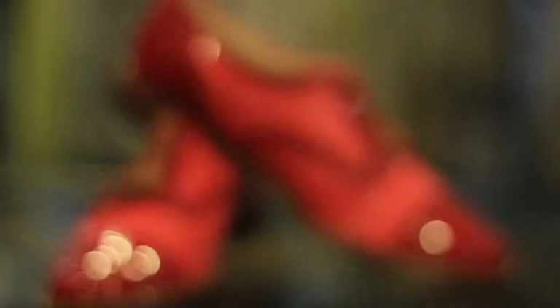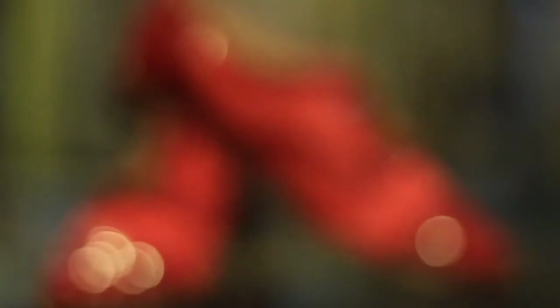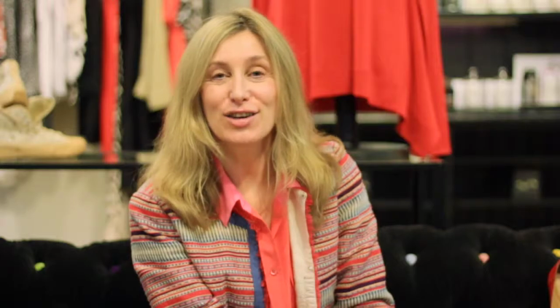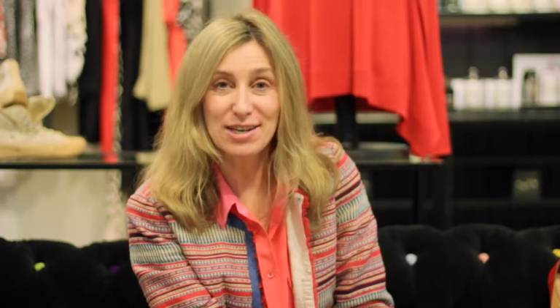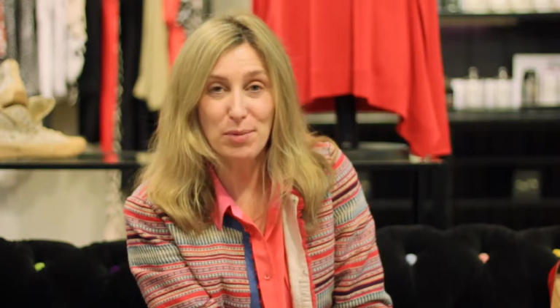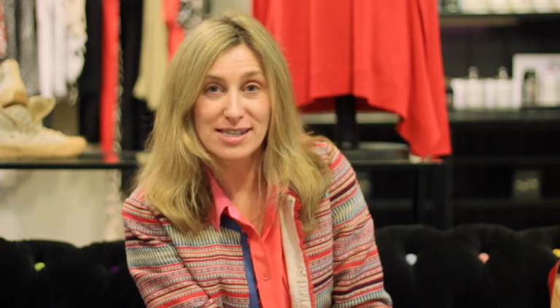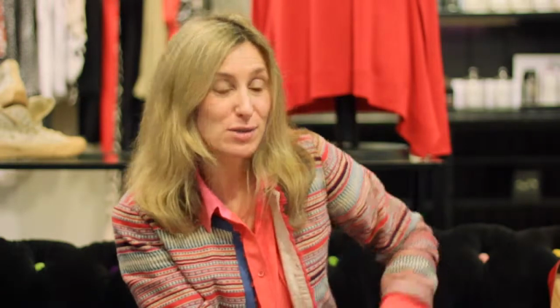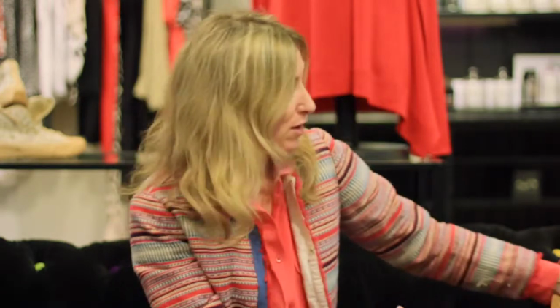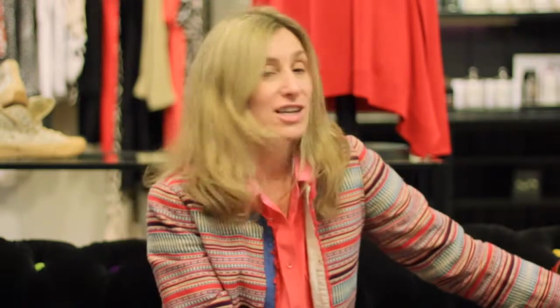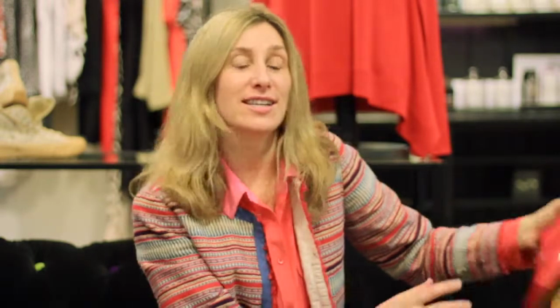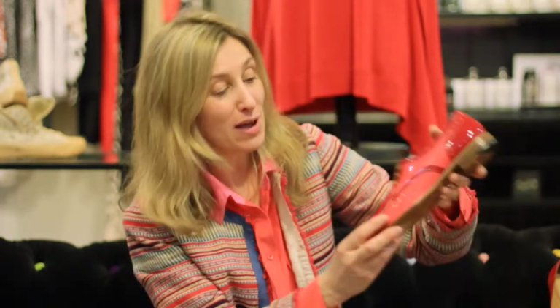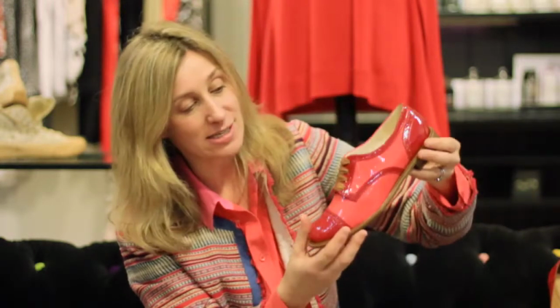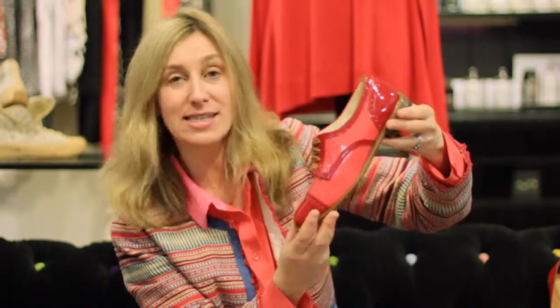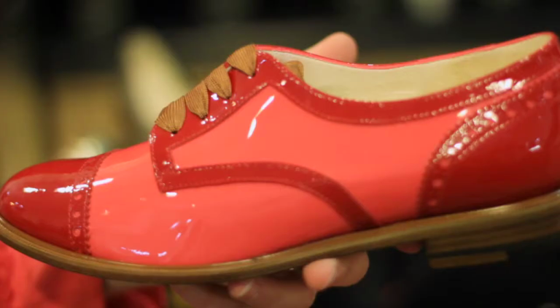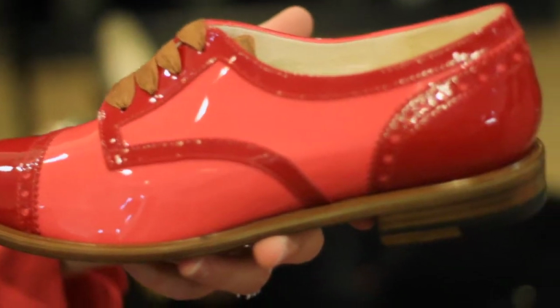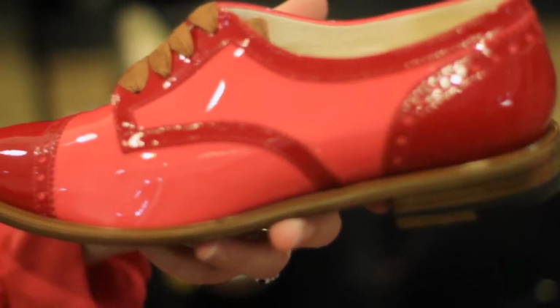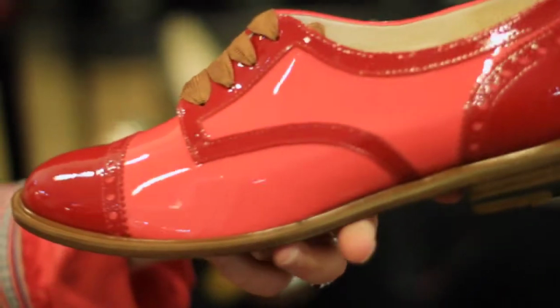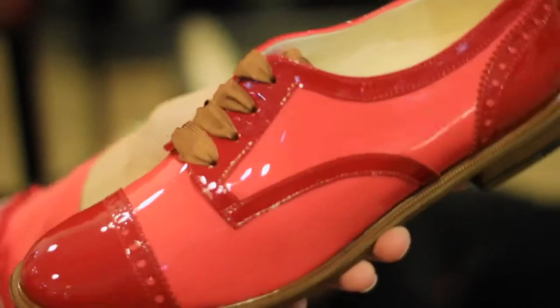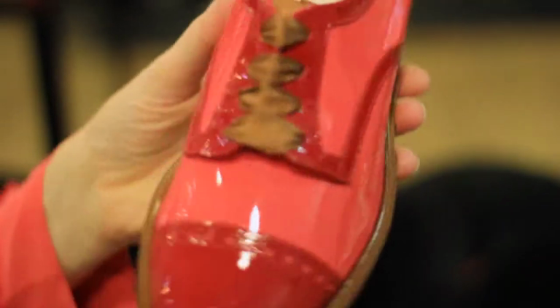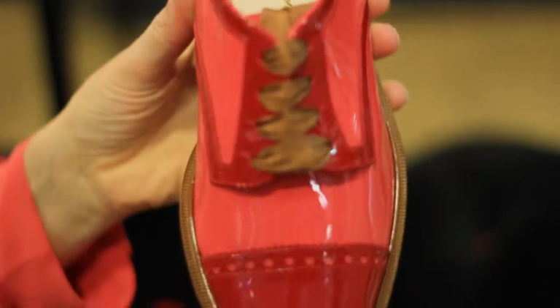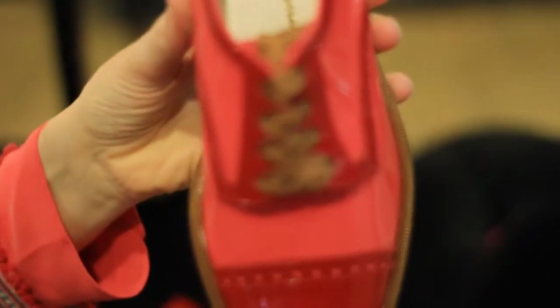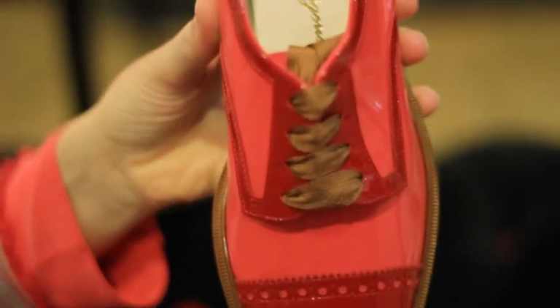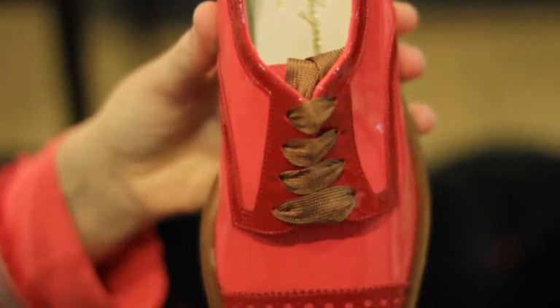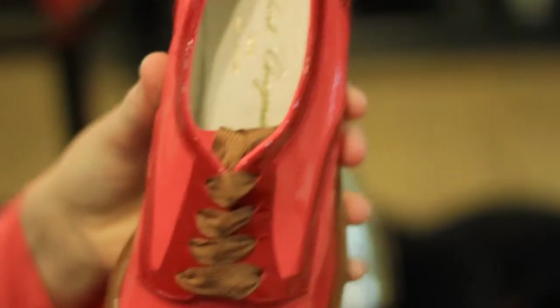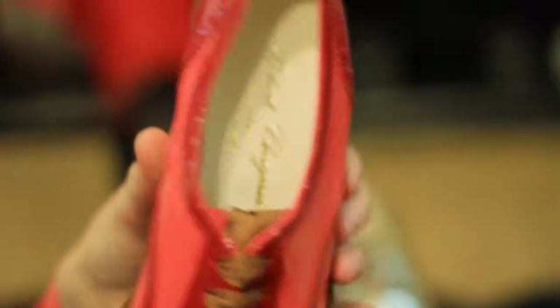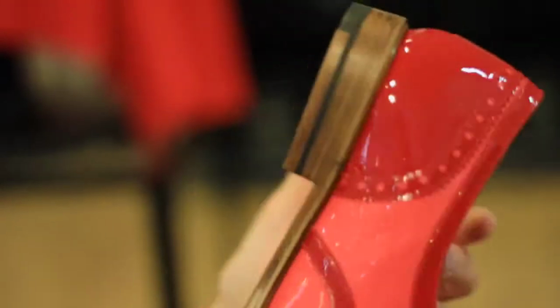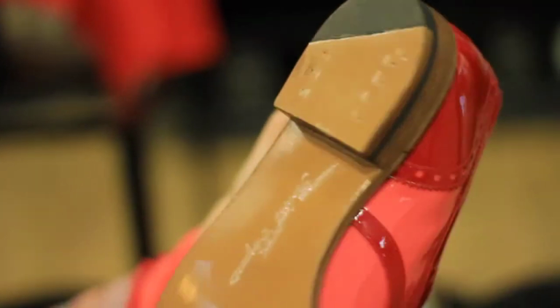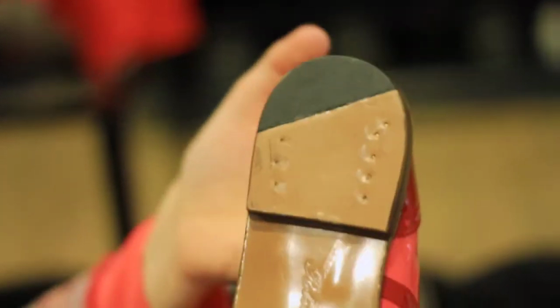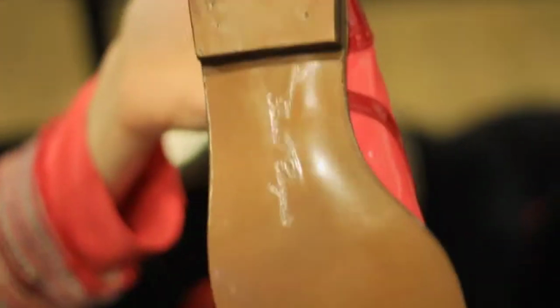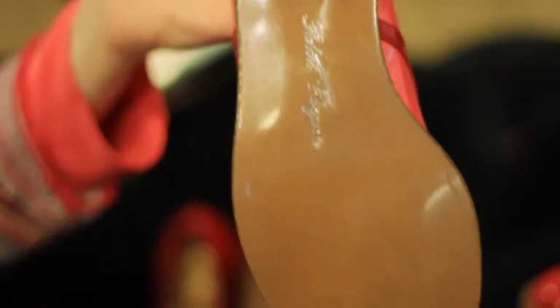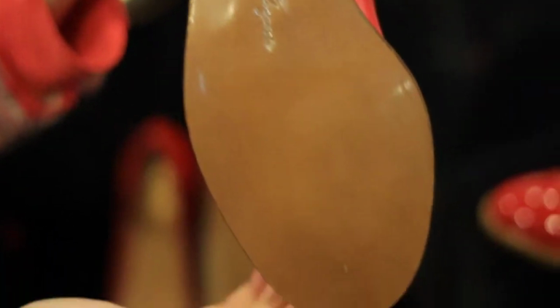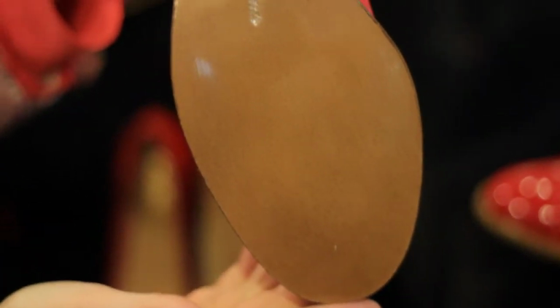Continuing with the brogues for the spring 2012 collection, this fabulous patent shoe in coral and red, leather soles again, all leather lined and the tan lace front.